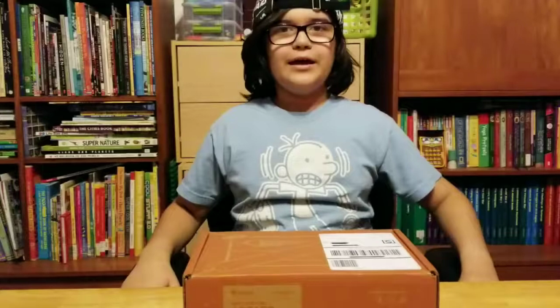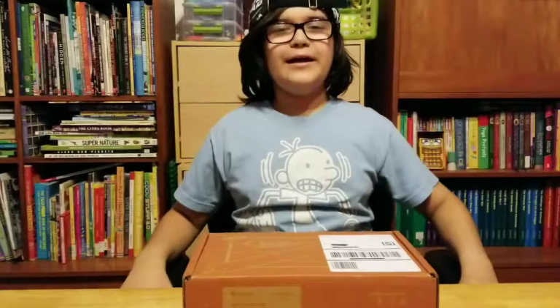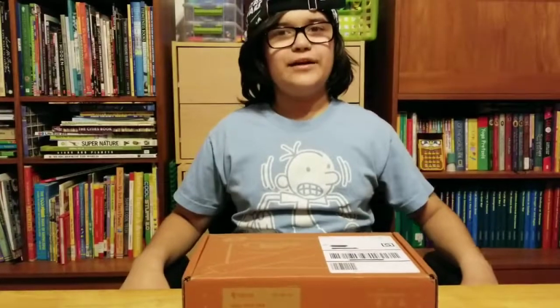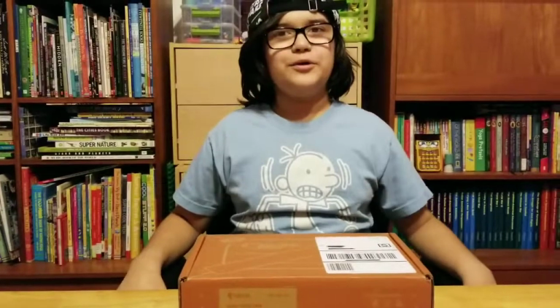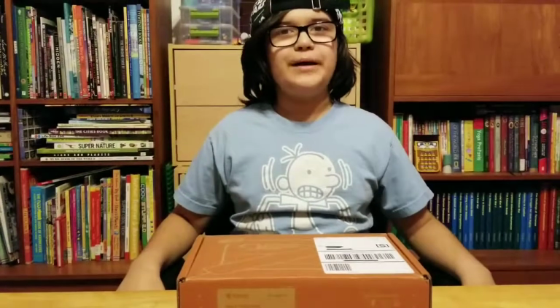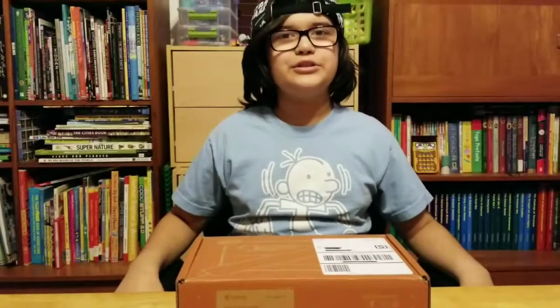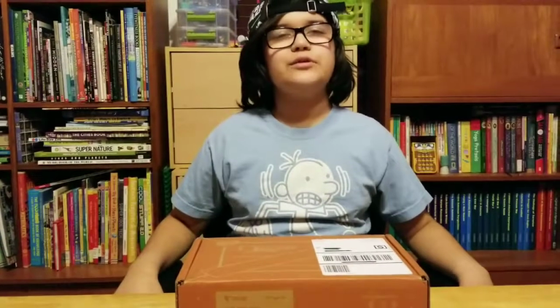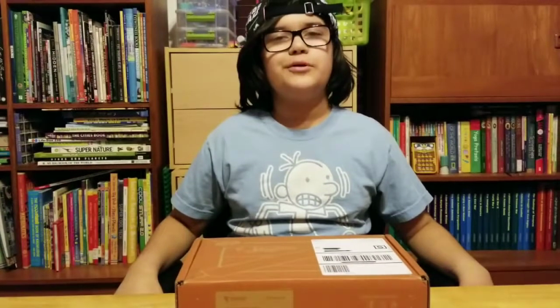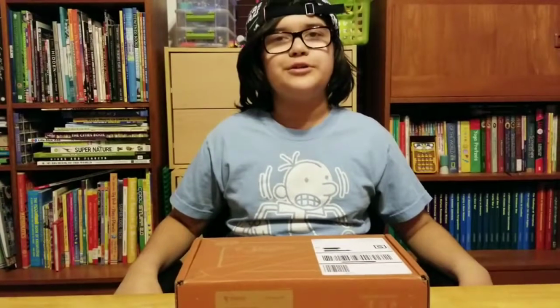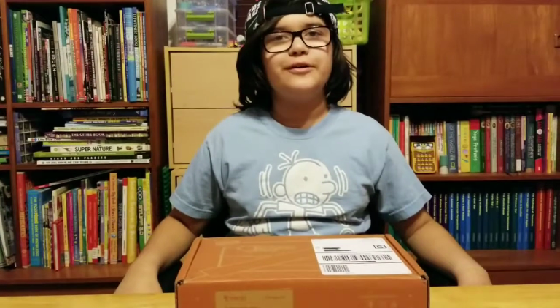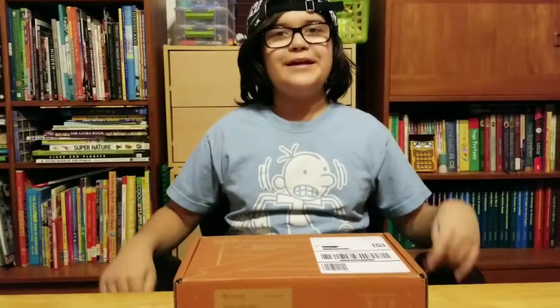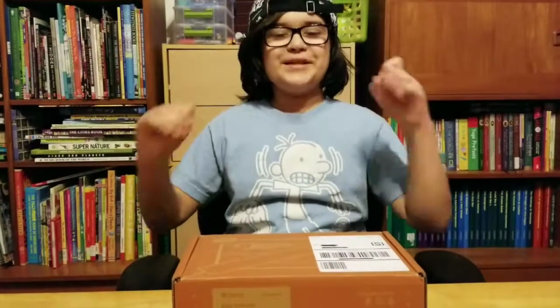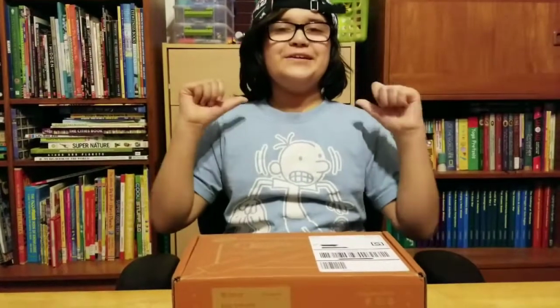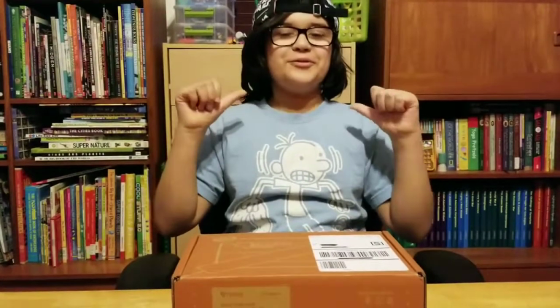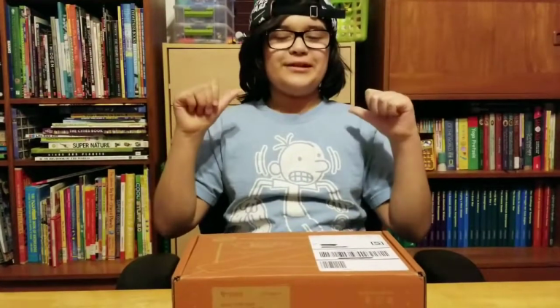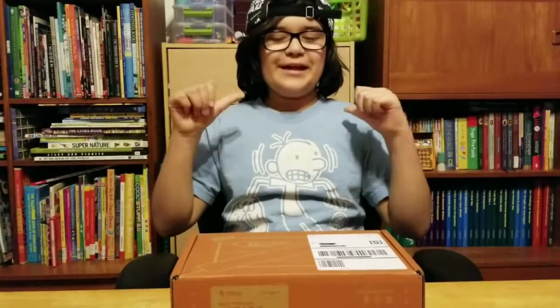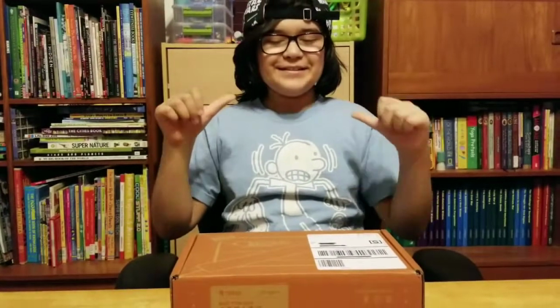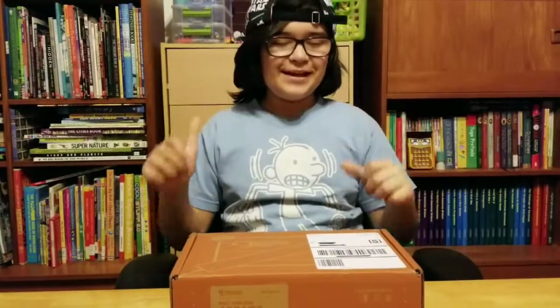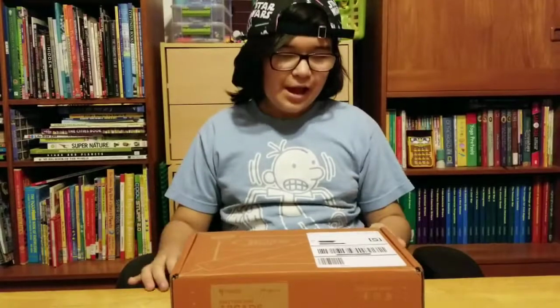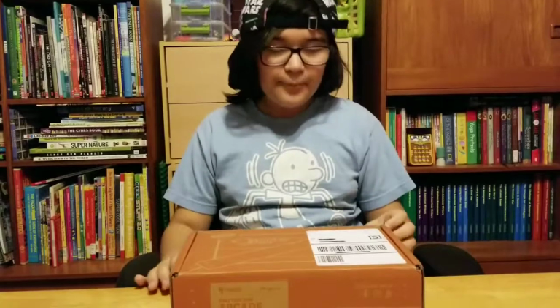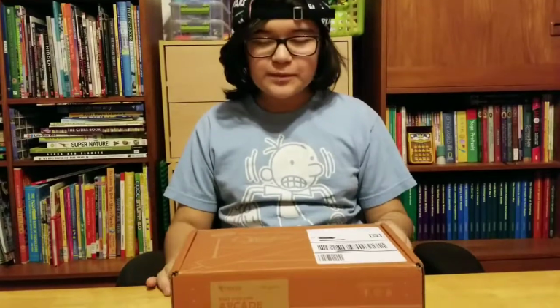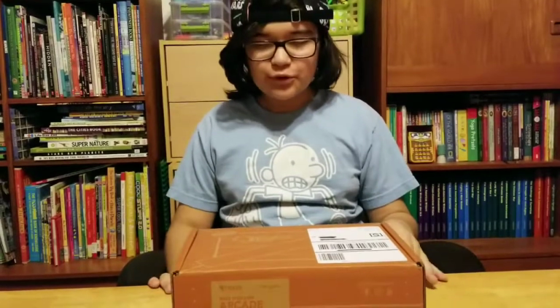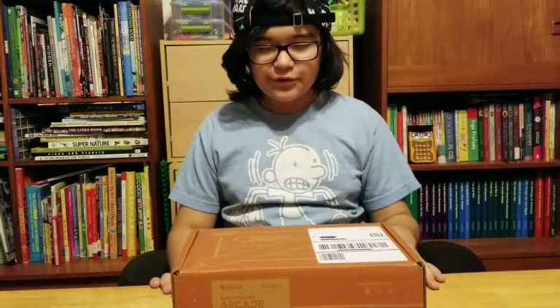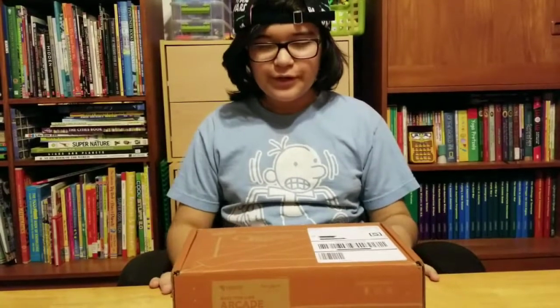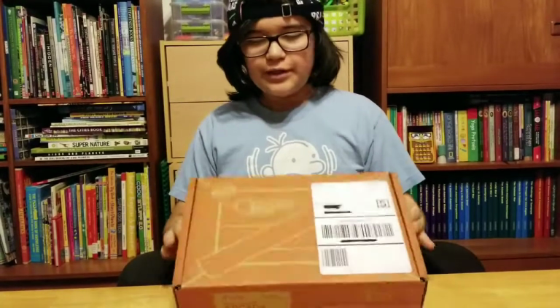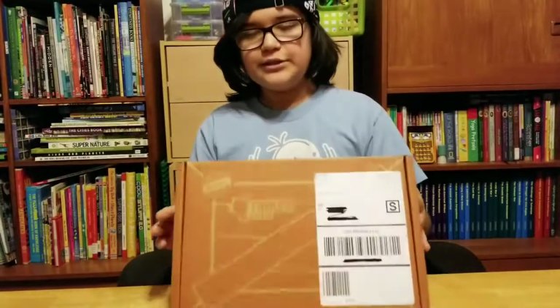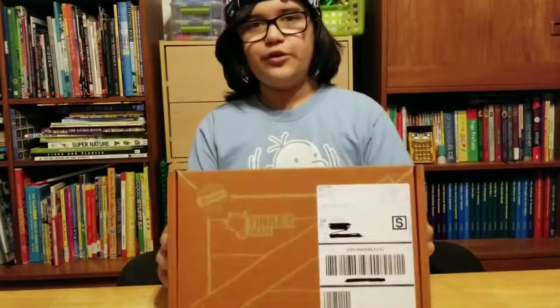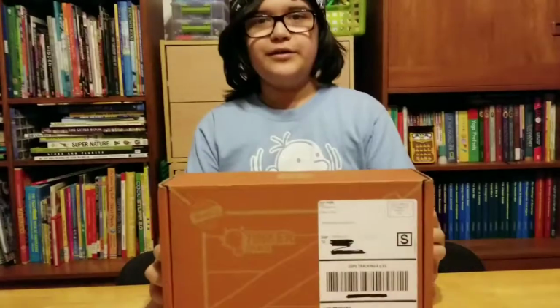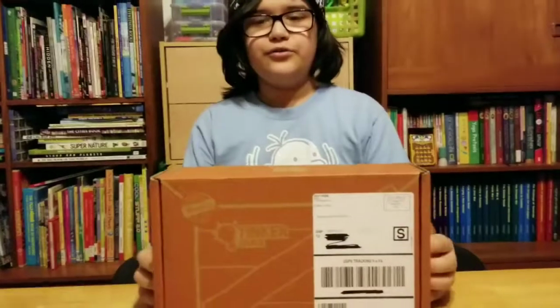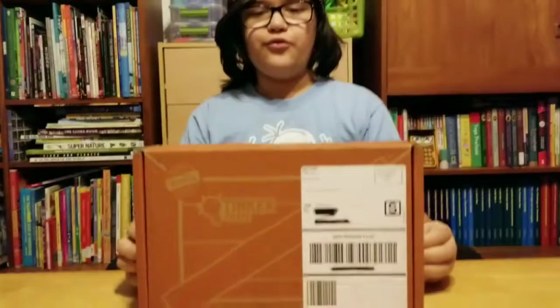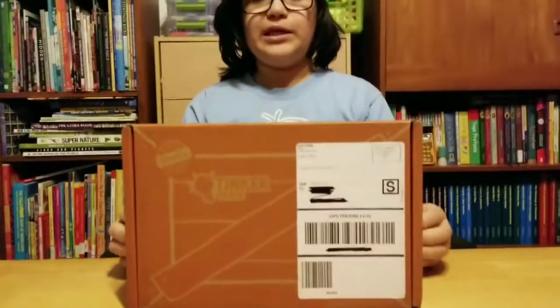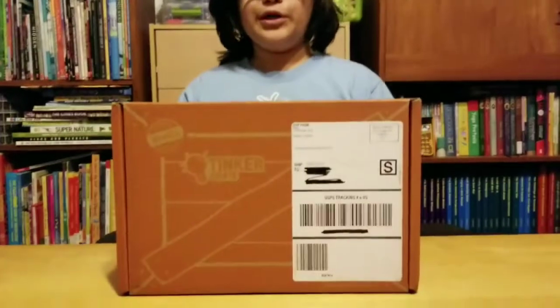Hello guys, welcome back to the Toy Rose Co. It's me, Humus Wizard, and today I'm going to be showing you the Tinker Crate from KiwiCo.